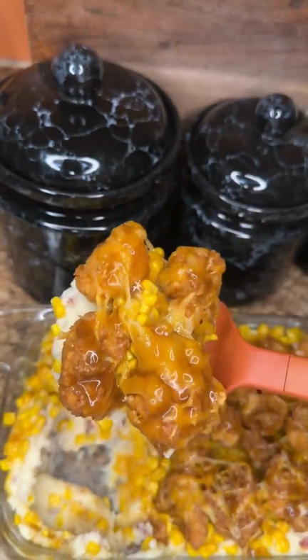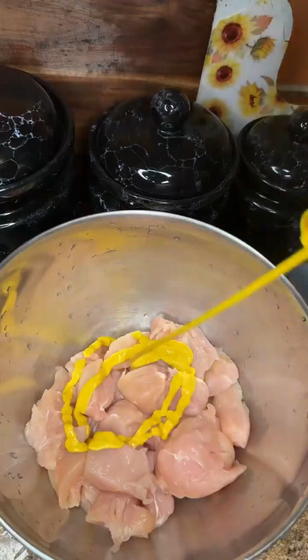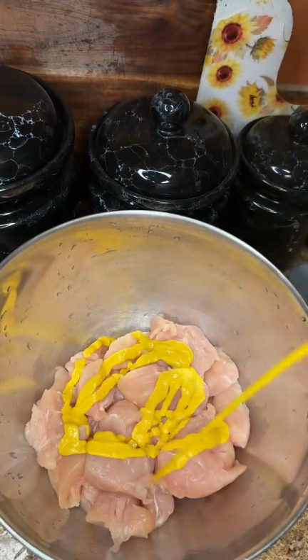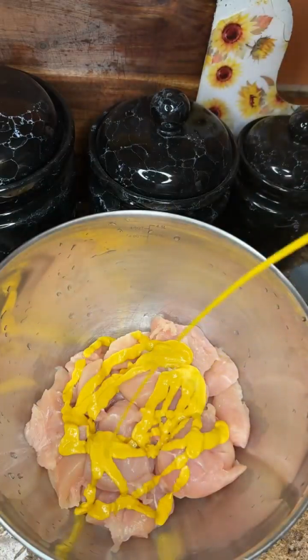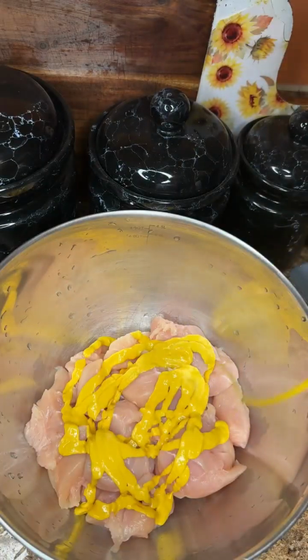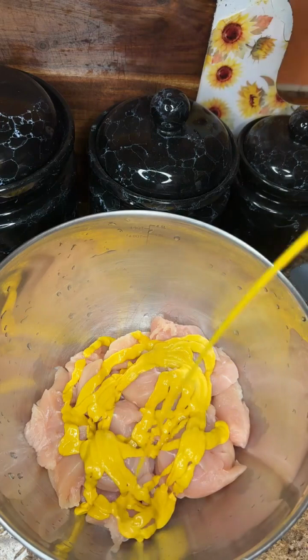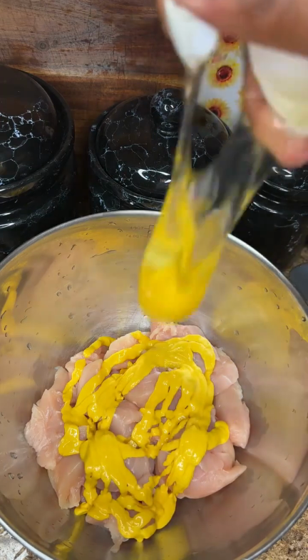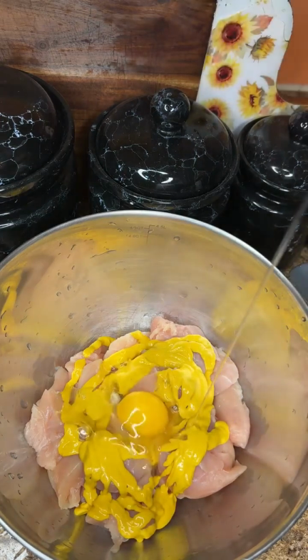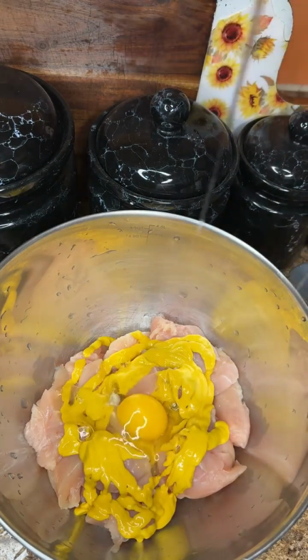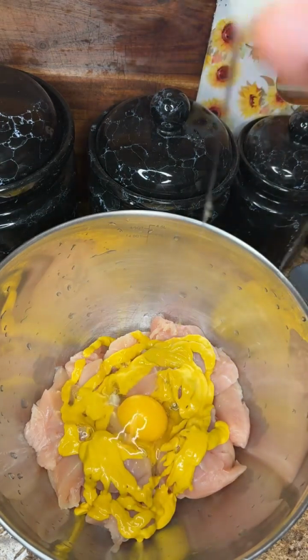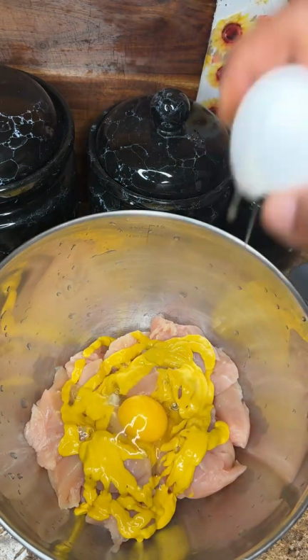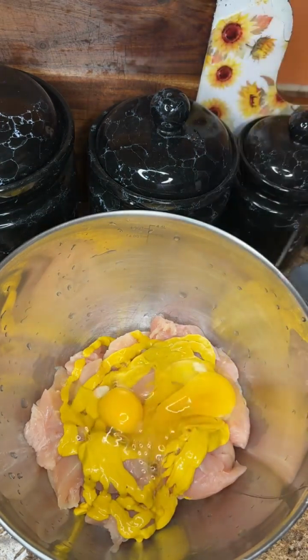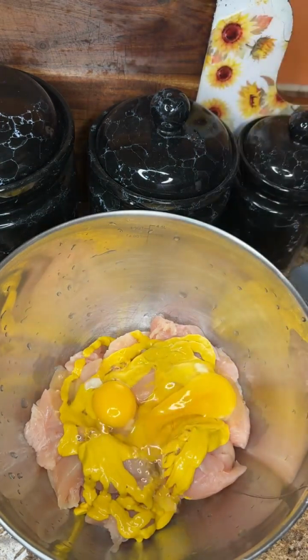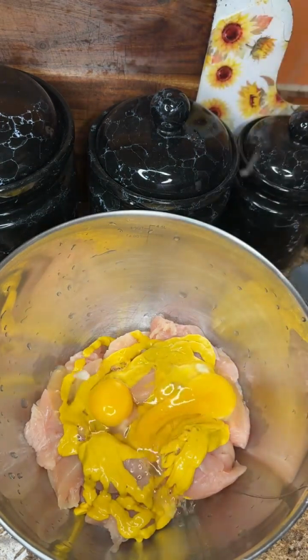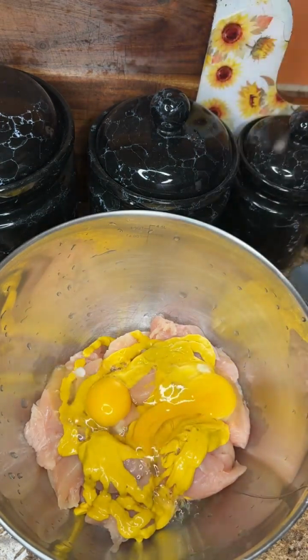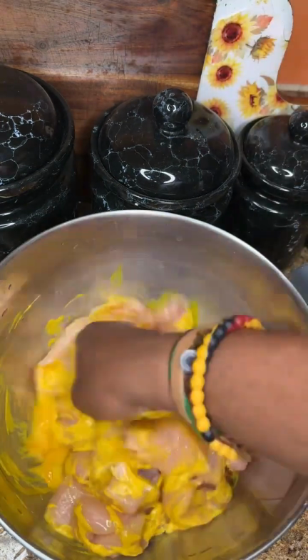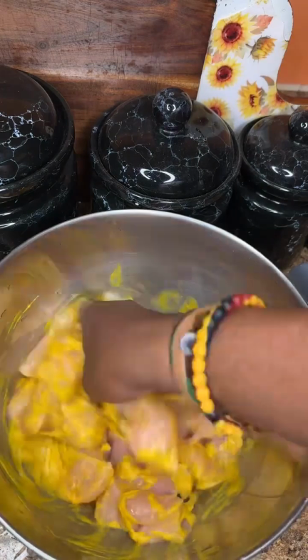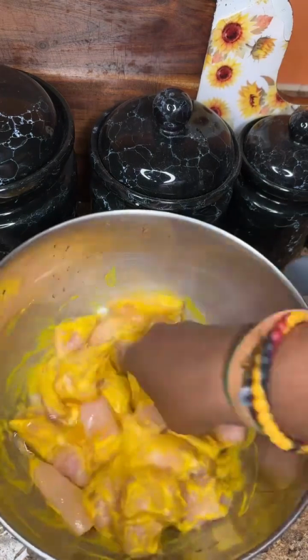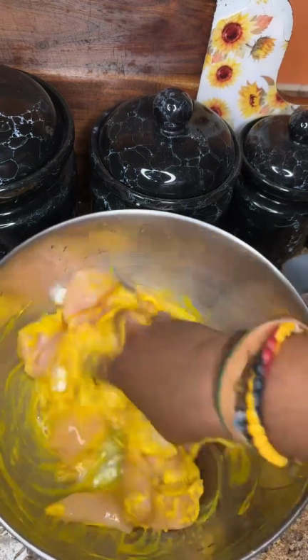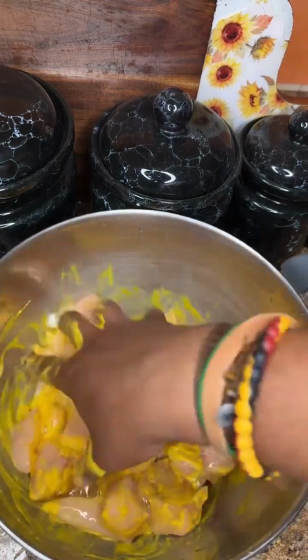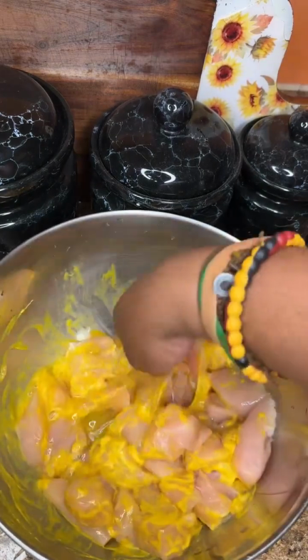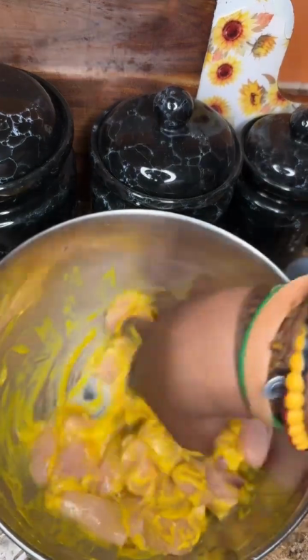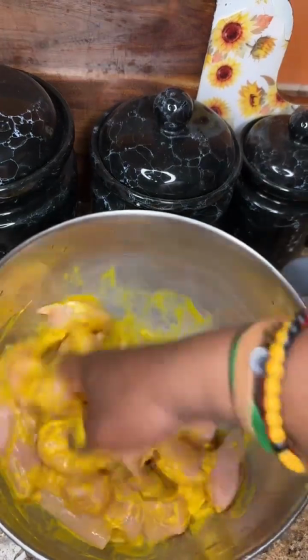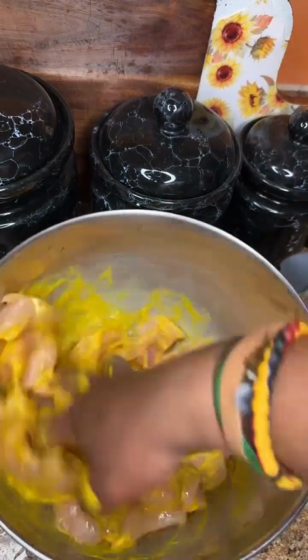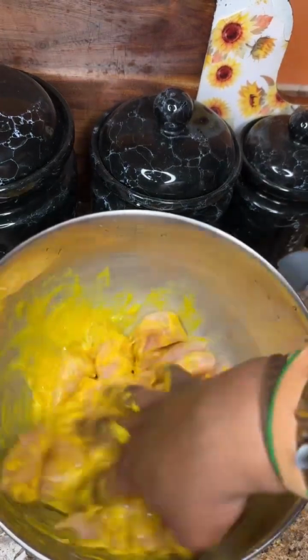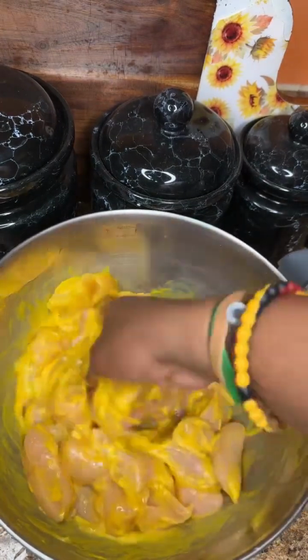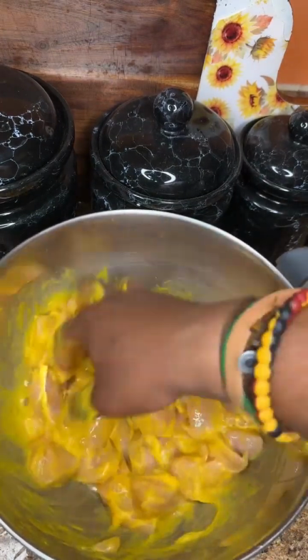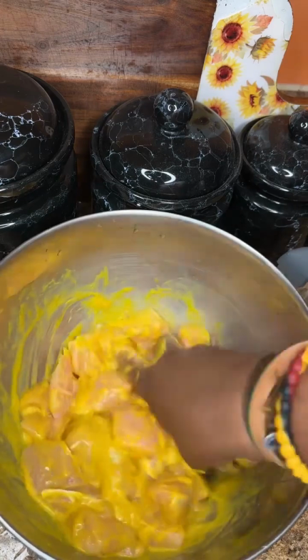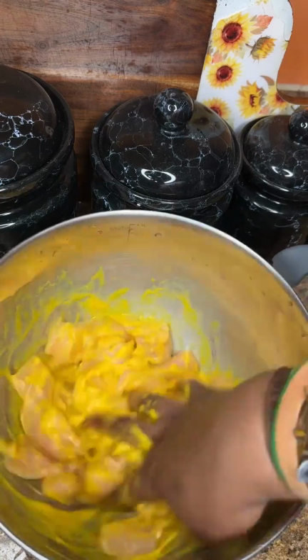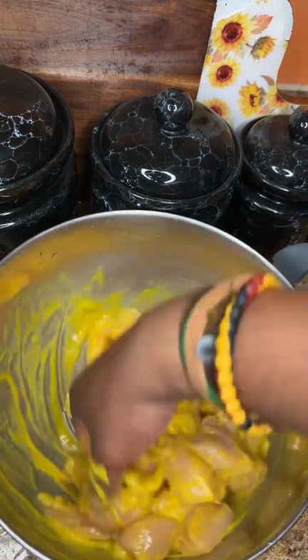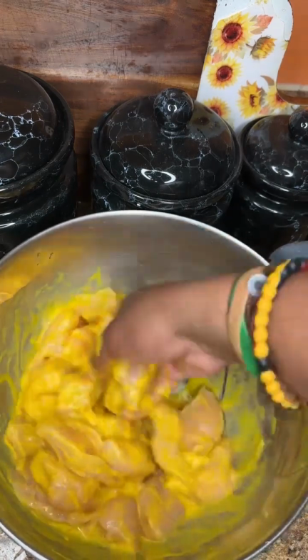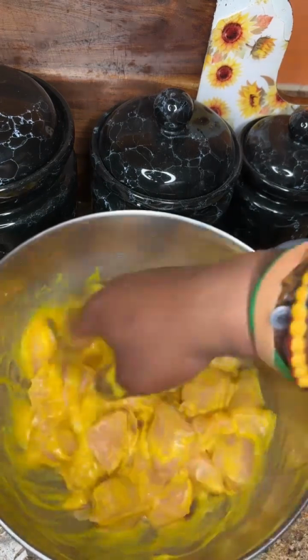First, cut up some chicken breasts. We're going to hit it with some yellow mustard — you do not taste the mustard. Then we're going to slide in with two eggs because I got a lot of chicken in here. Then we're going to use our hand and just get that well incorporated. I pulled my bracelets back too before I started — you're wearing bracelets, you got to take them off.